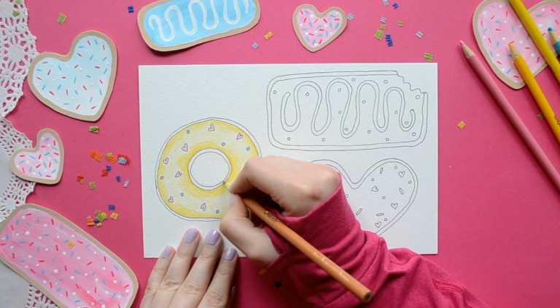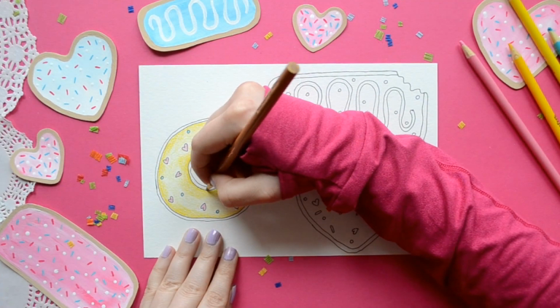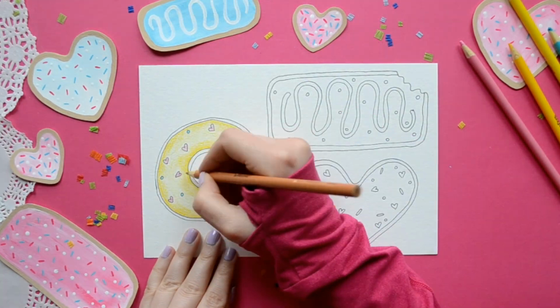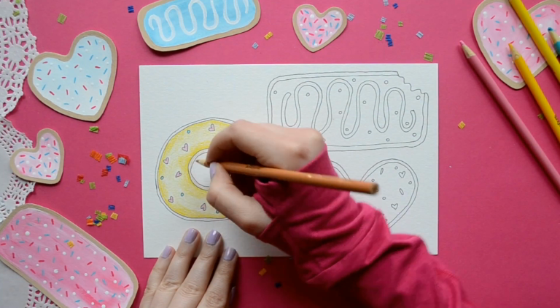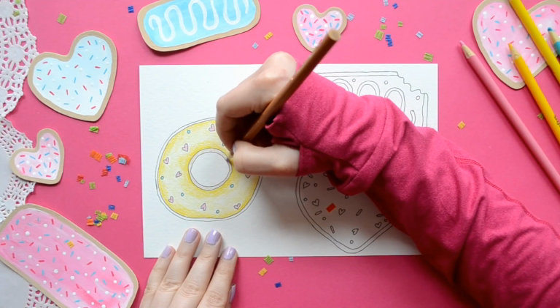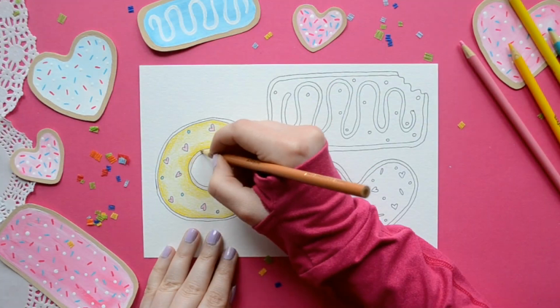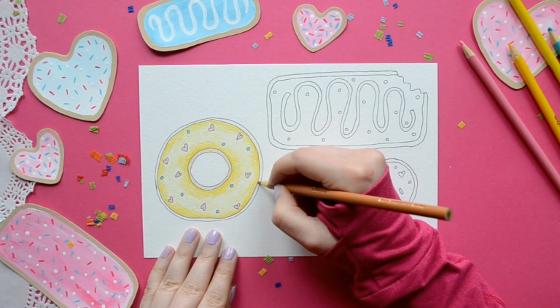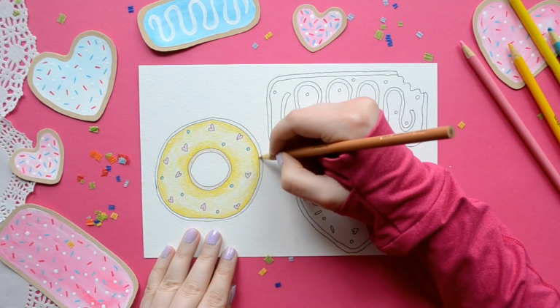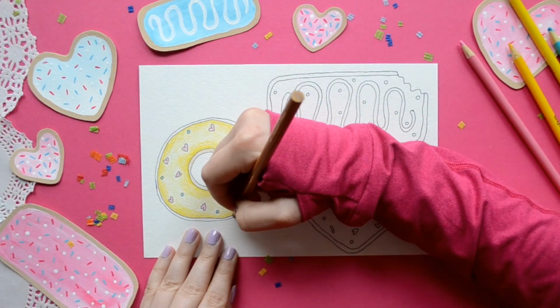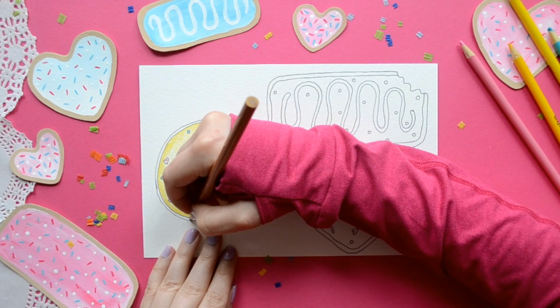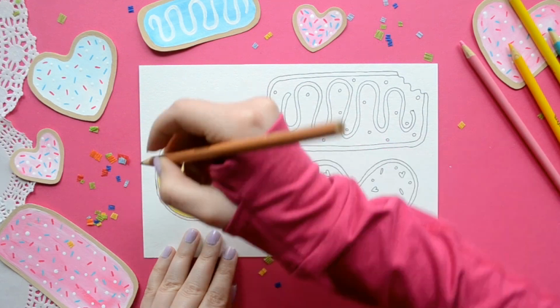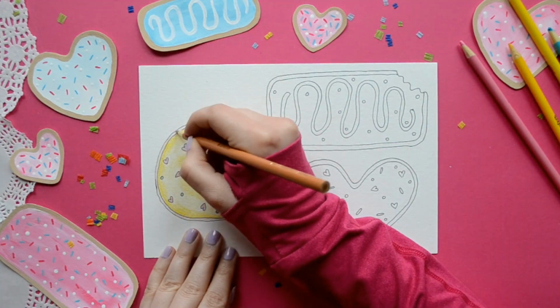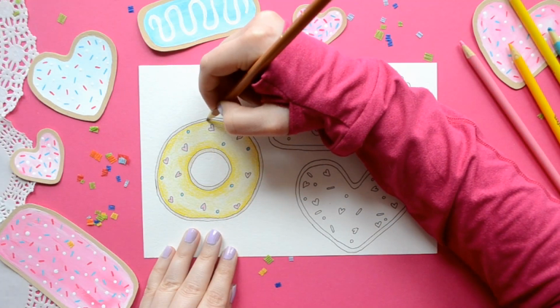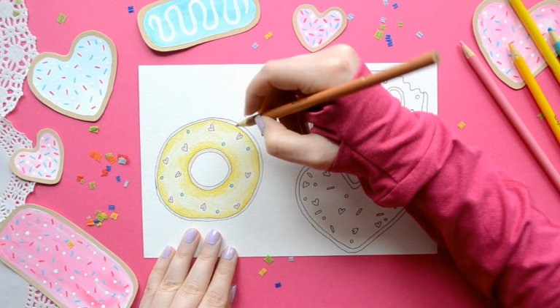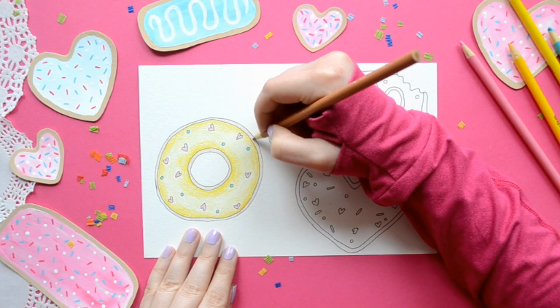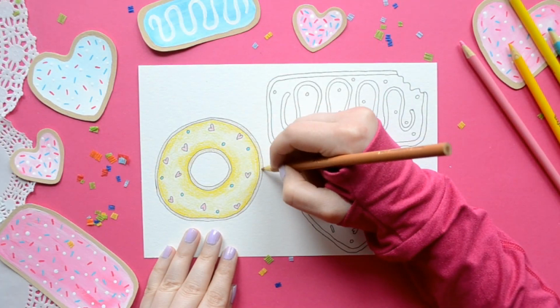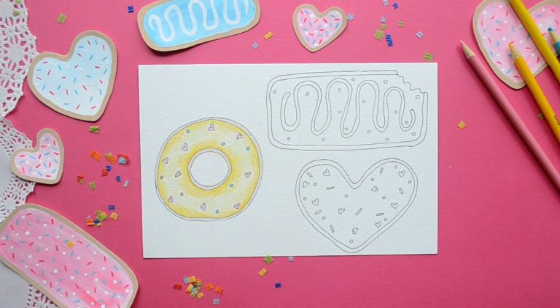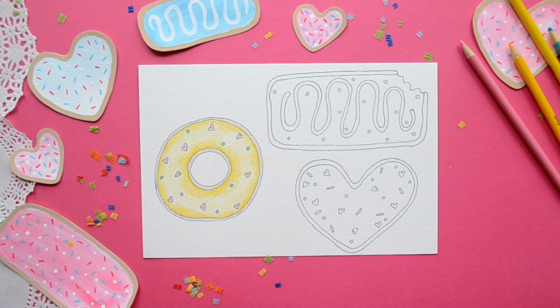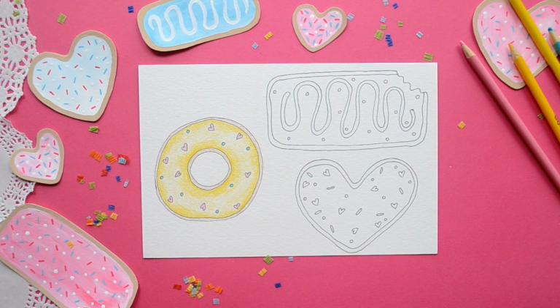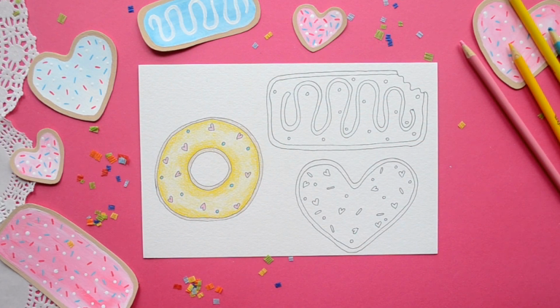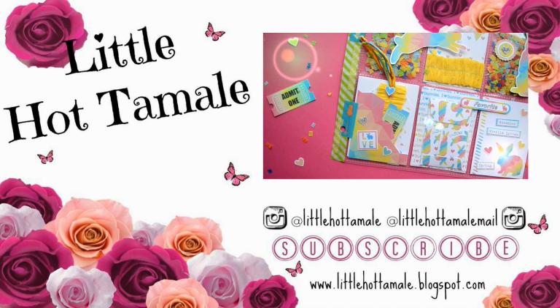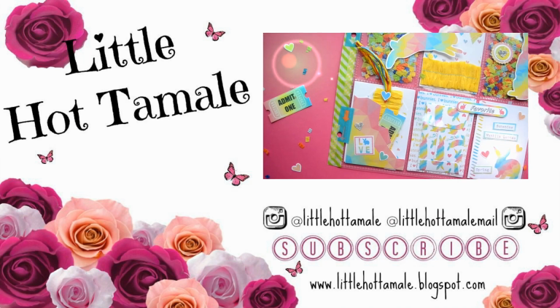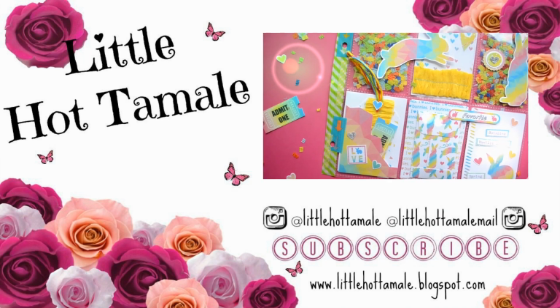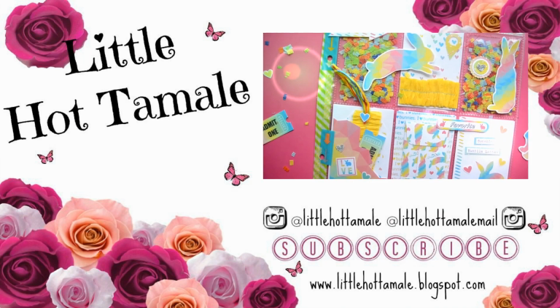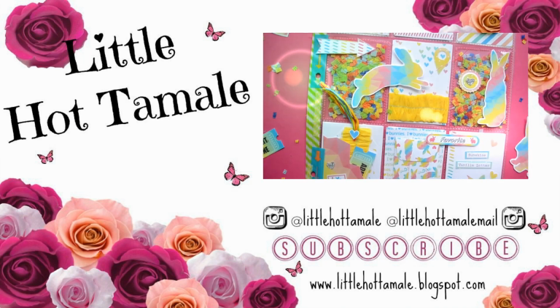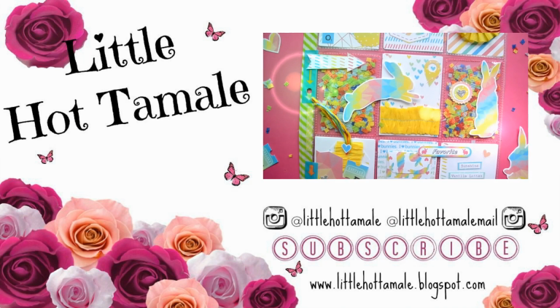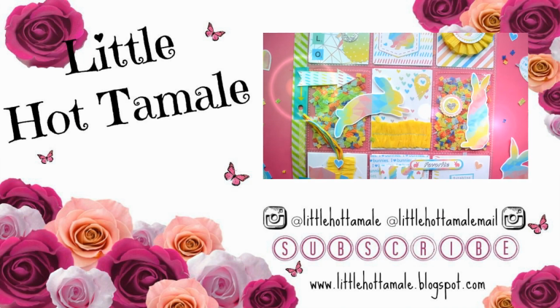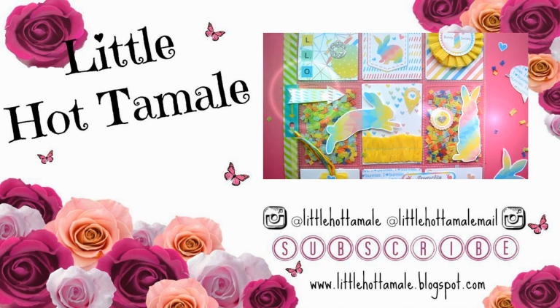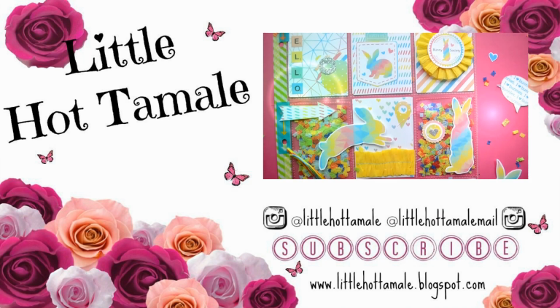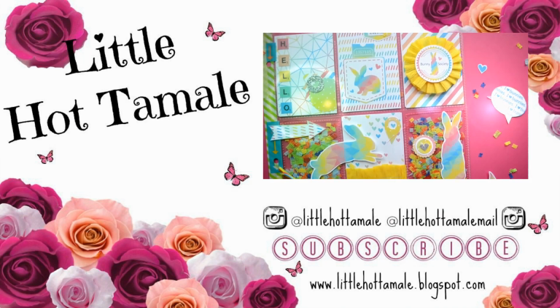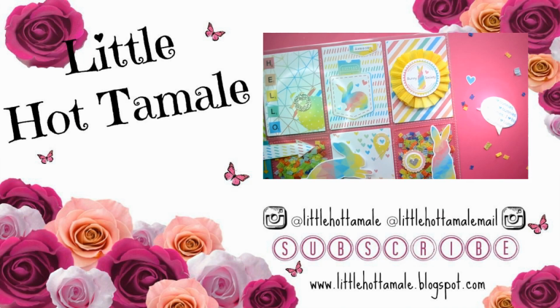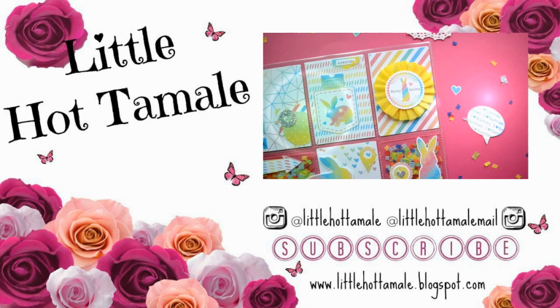So those are a few ways you can draw donuts. Thank you so much for watching this how-to-draw video. If you have any recommendations for future videos, please let me know in the comments. I hope you have an amazing day. Toodles!